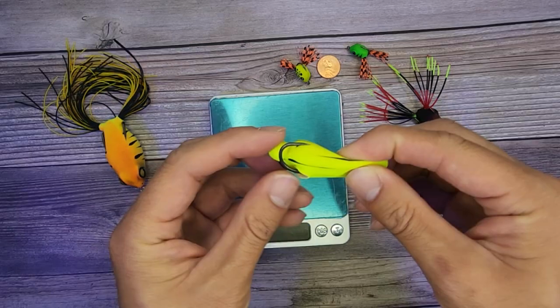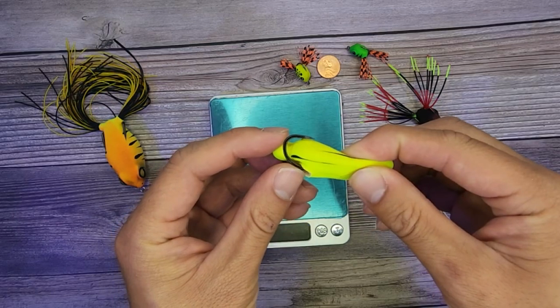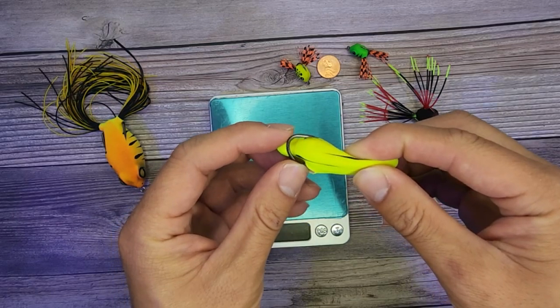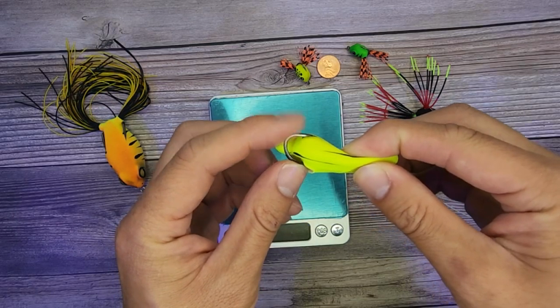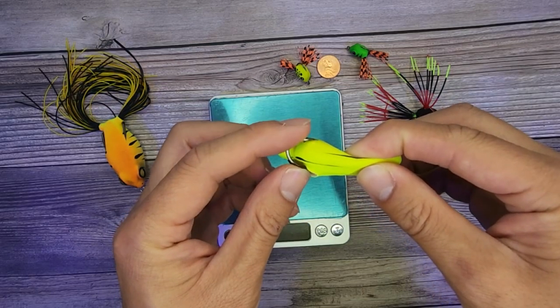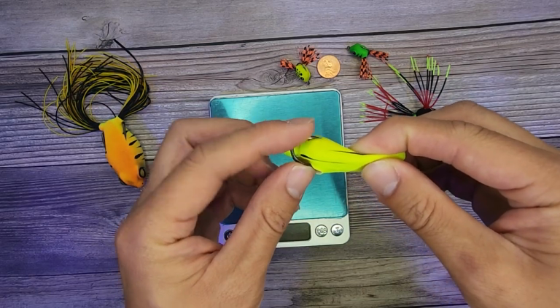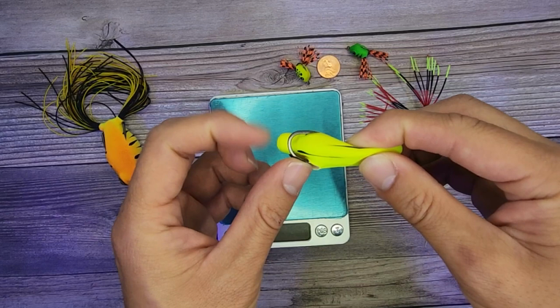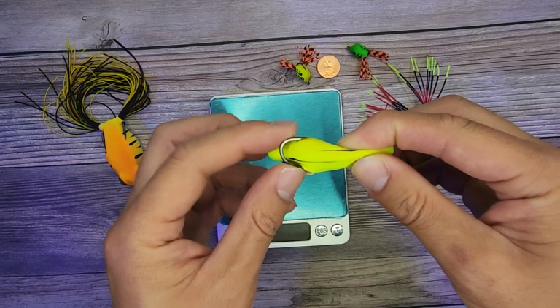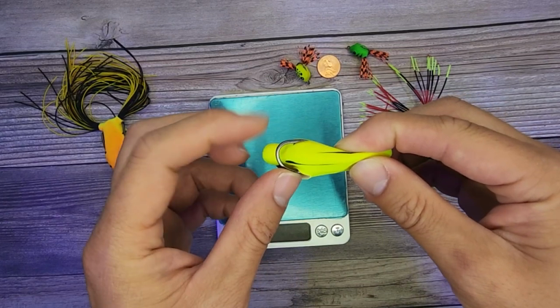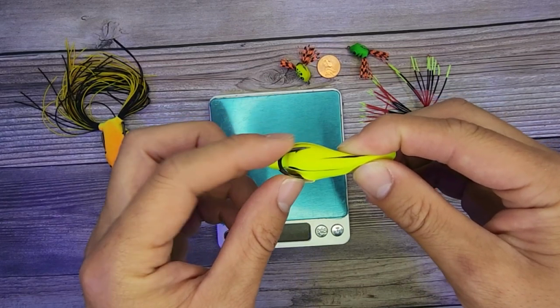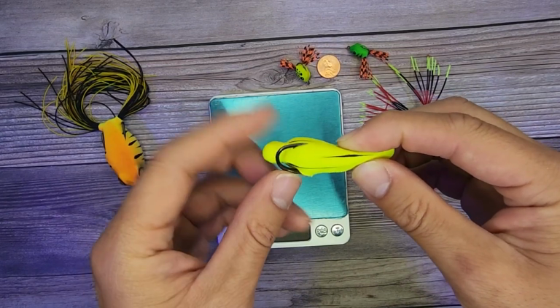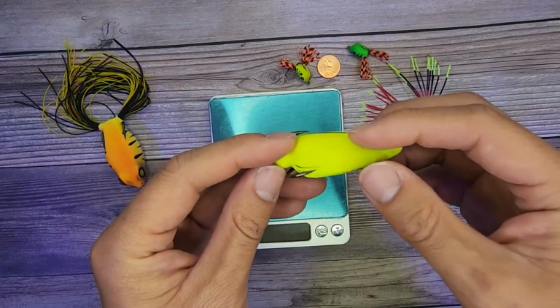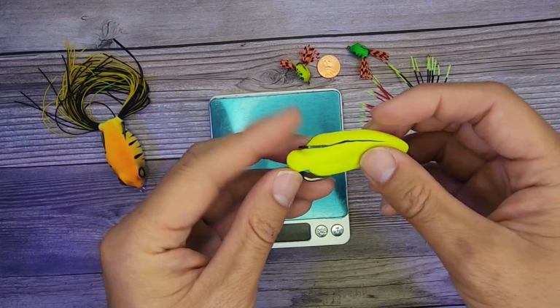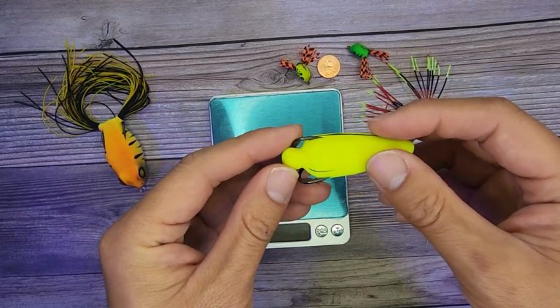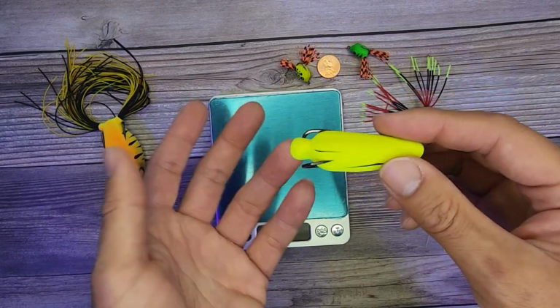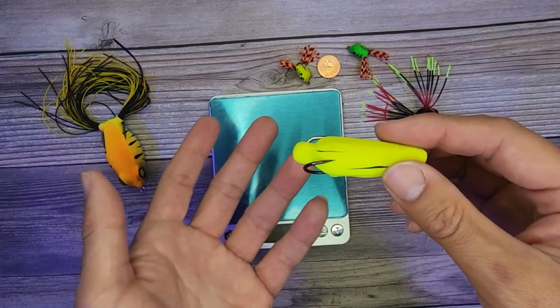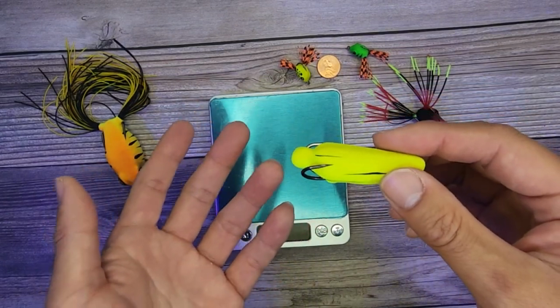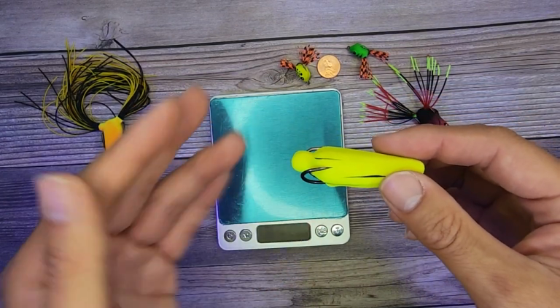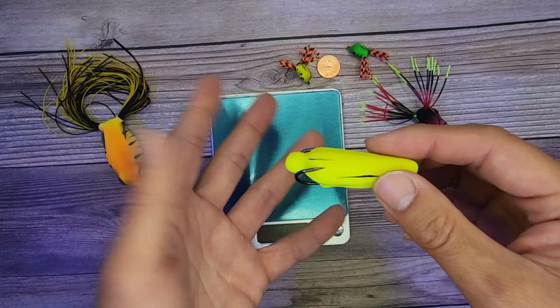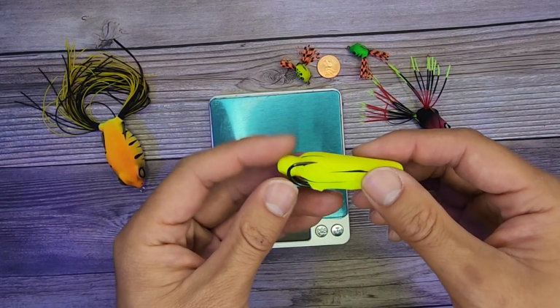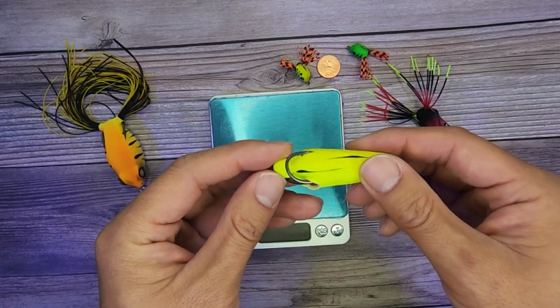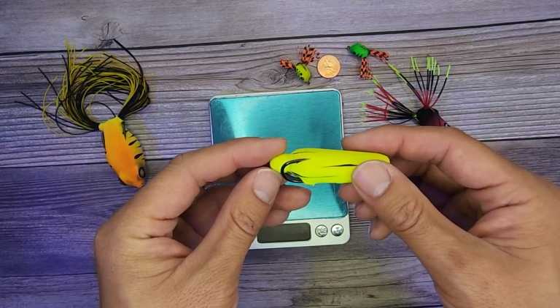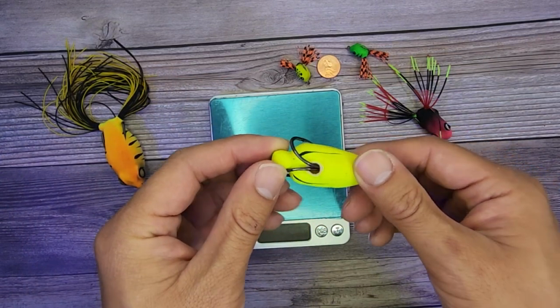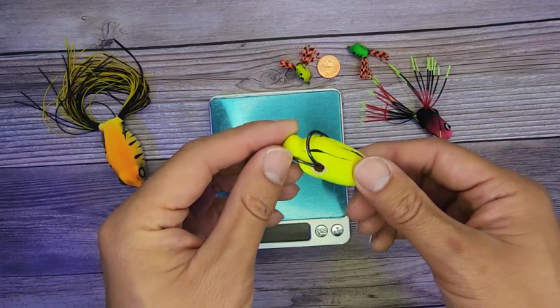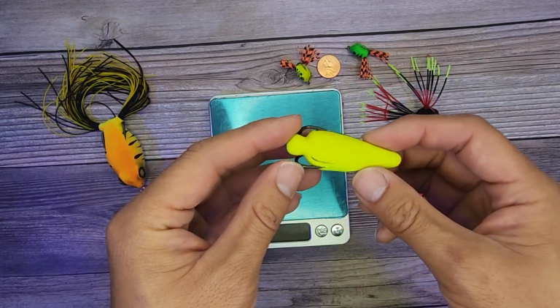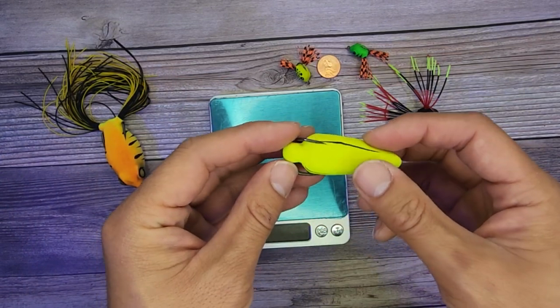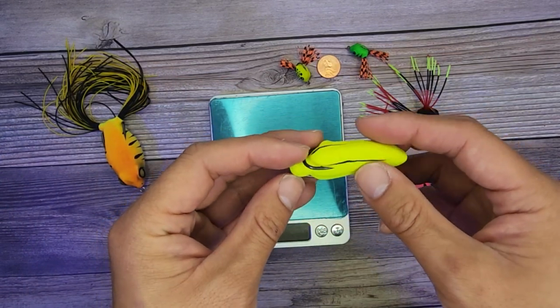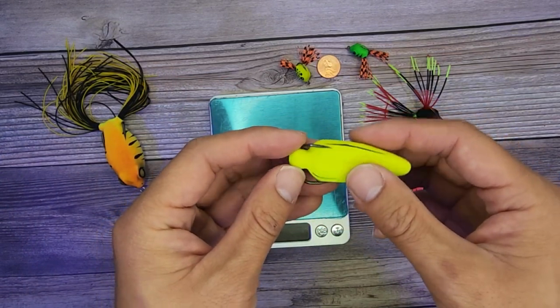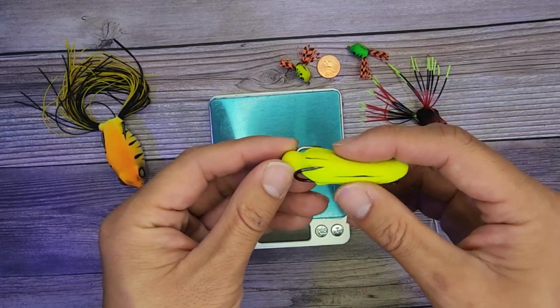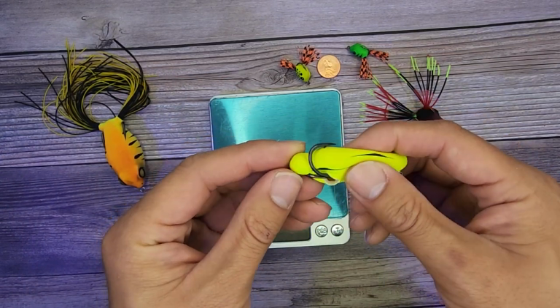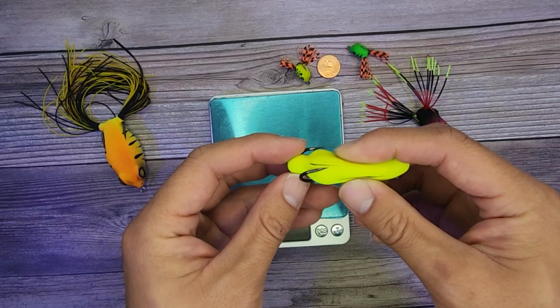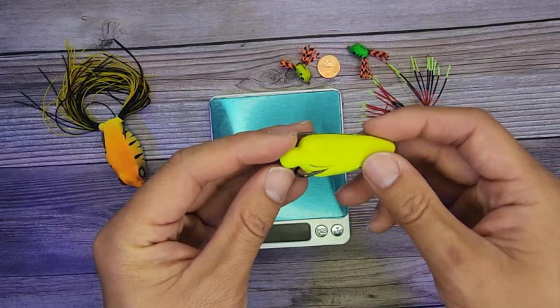This hook here is pretty darn thick. So in order to penetrate through some of the mouths, you definitely want a stiffer rod and some thicker line. I'll likely use this for snakeheads and bigger bass.